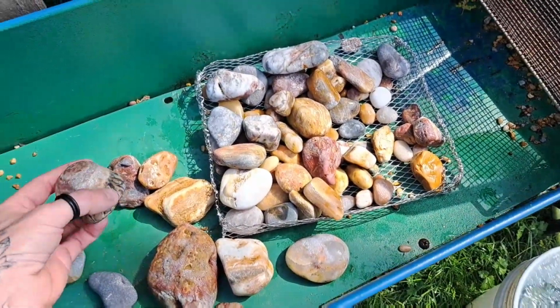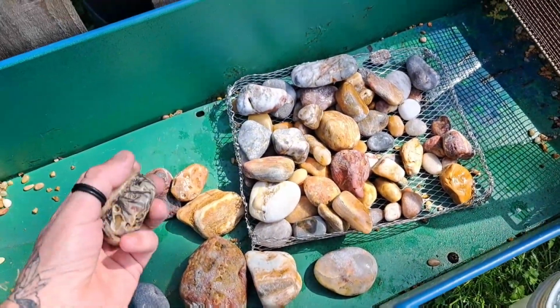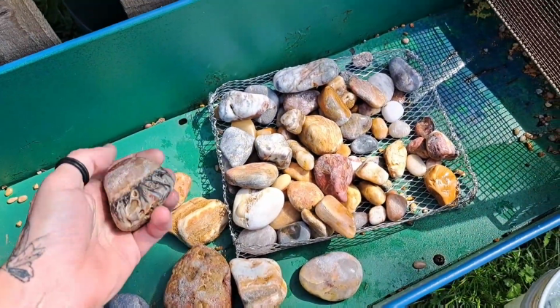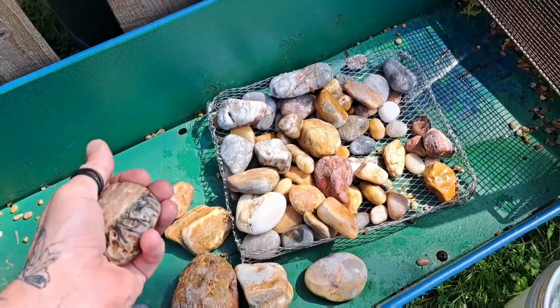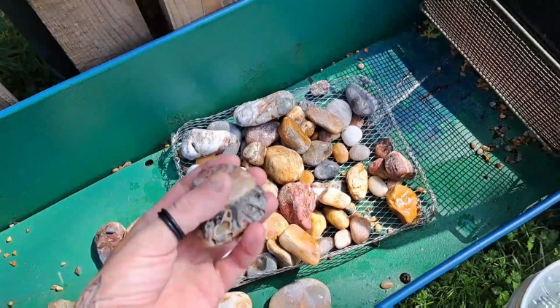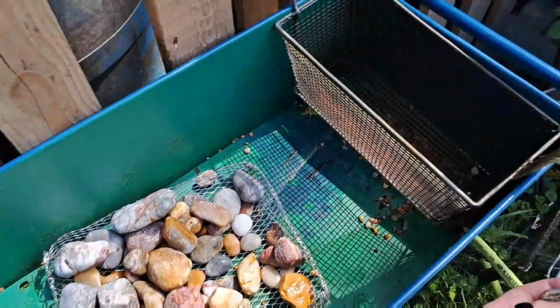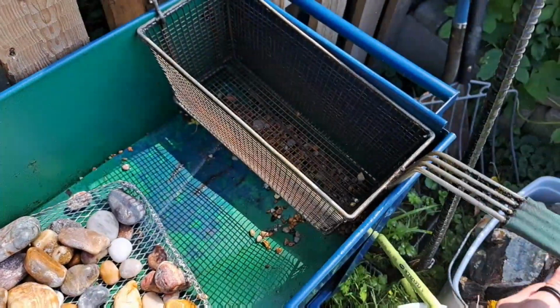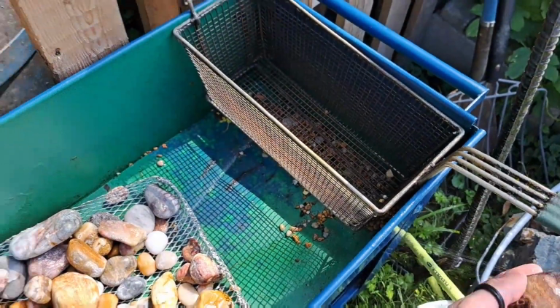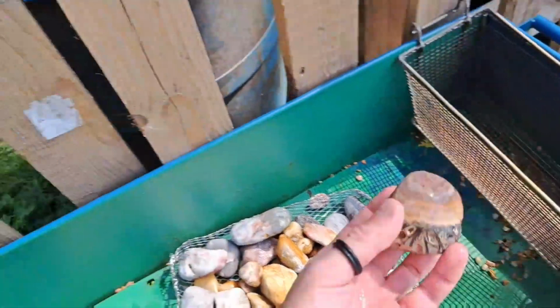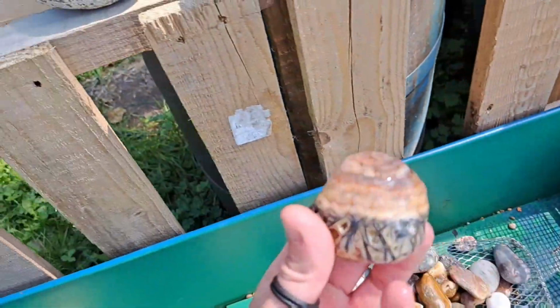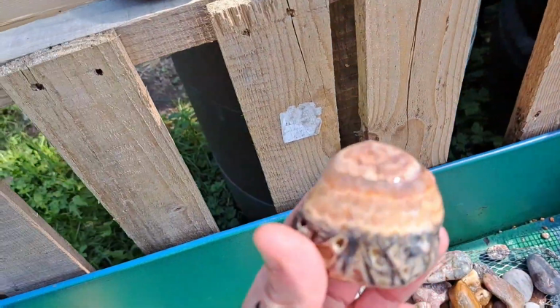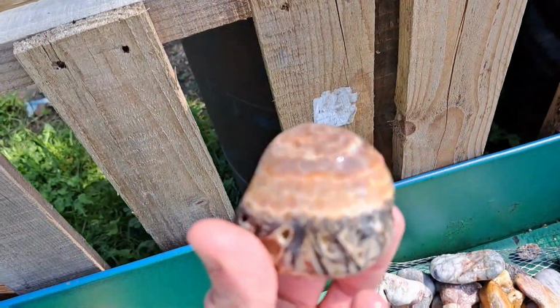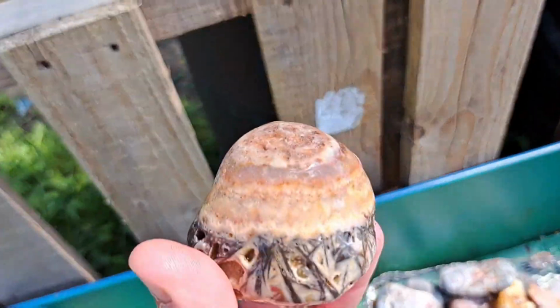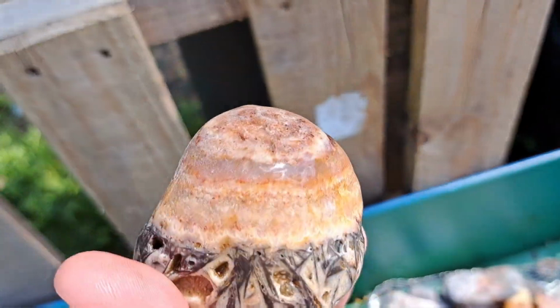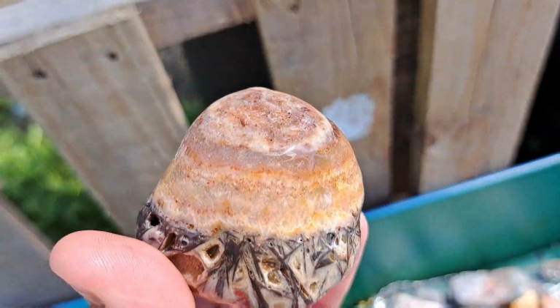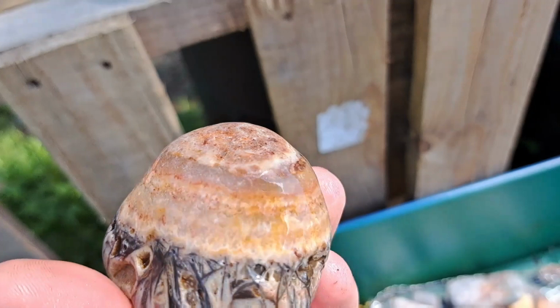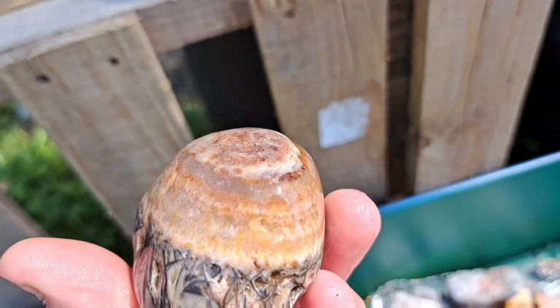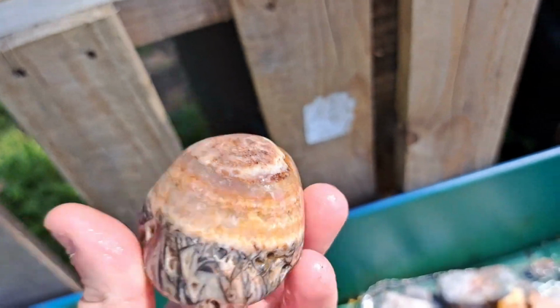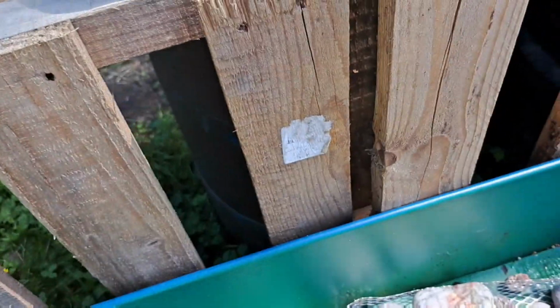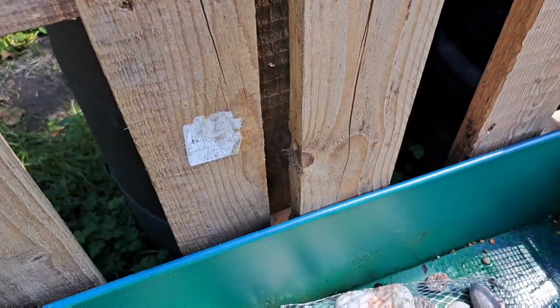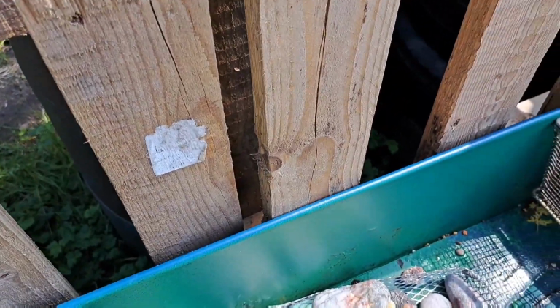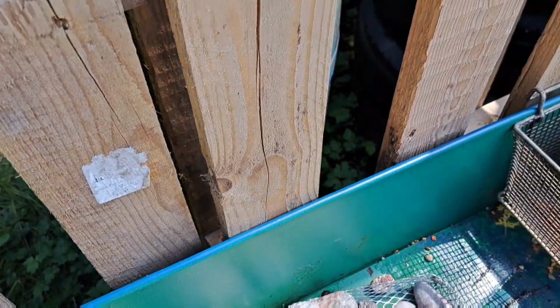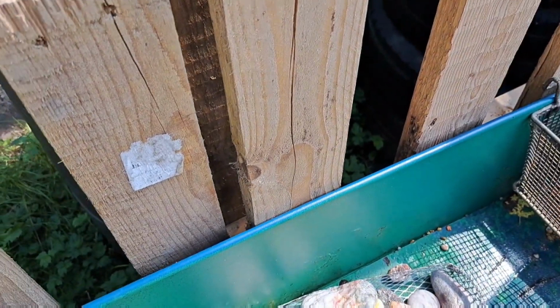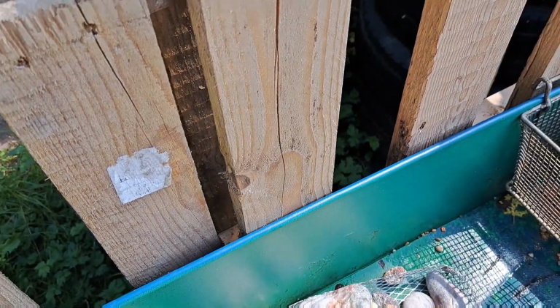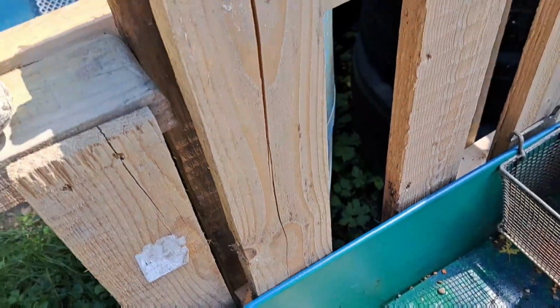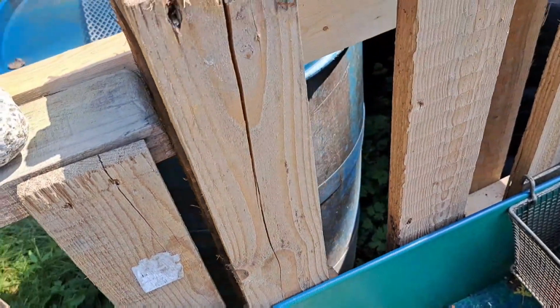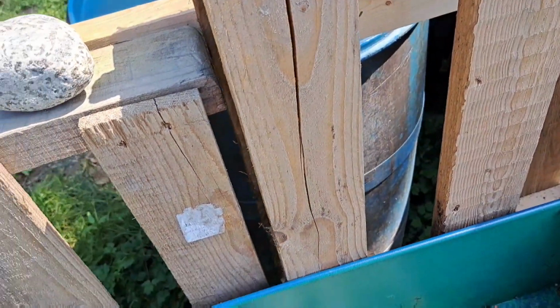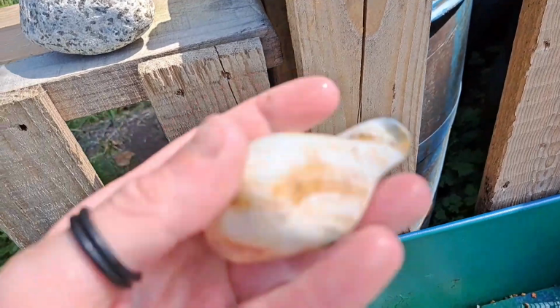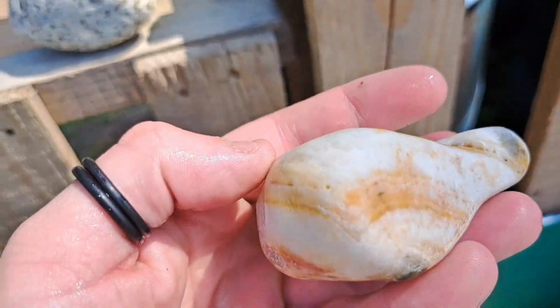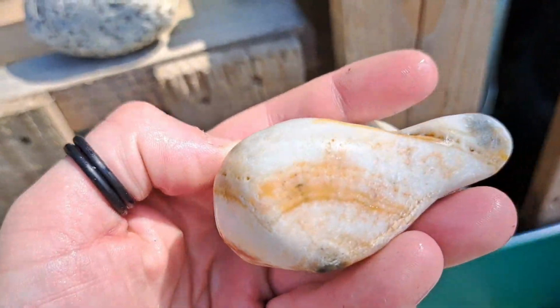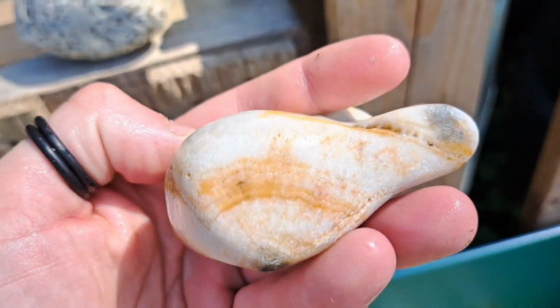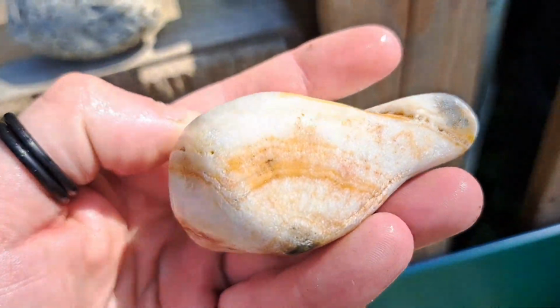Lots of jasper, banded jasper, quartz. There's tons of feldspar. There is some stuff that looks like it could be an agate, with the banding — a lot of translucent stuff. See the banding on this one.